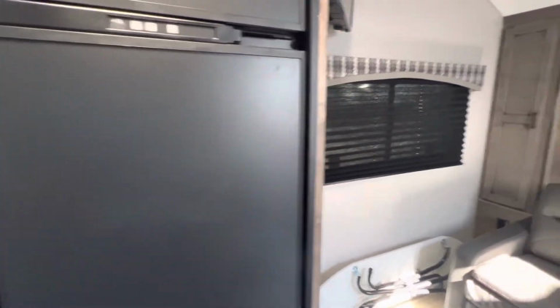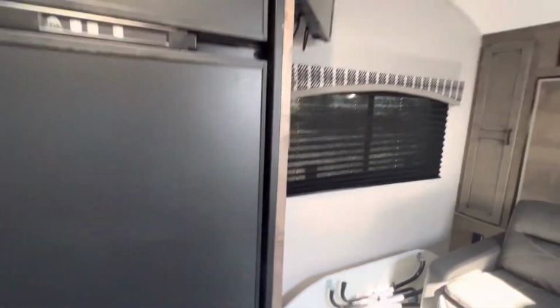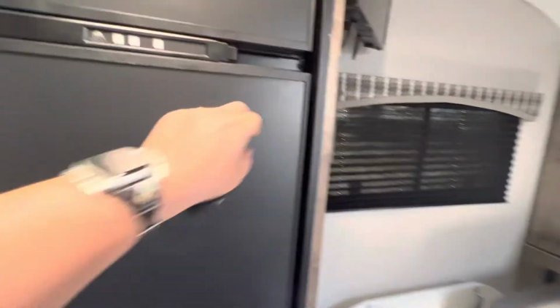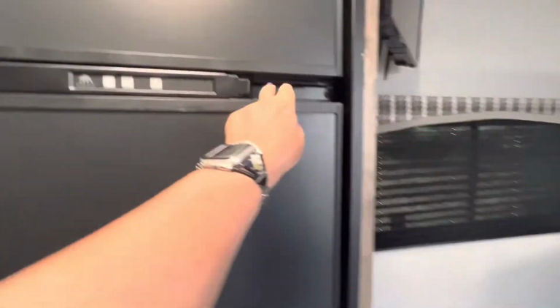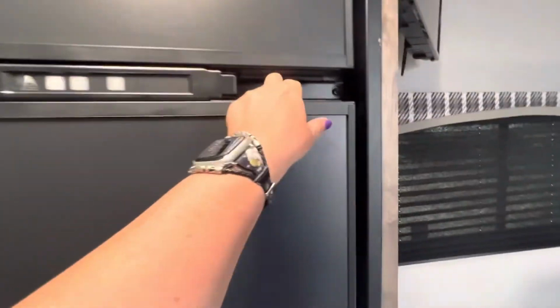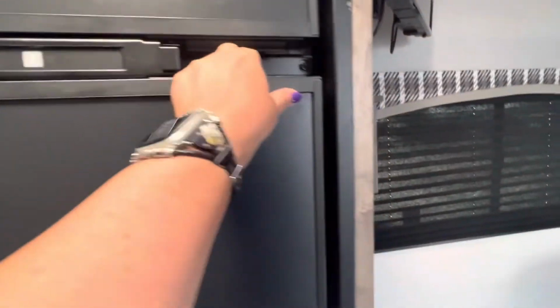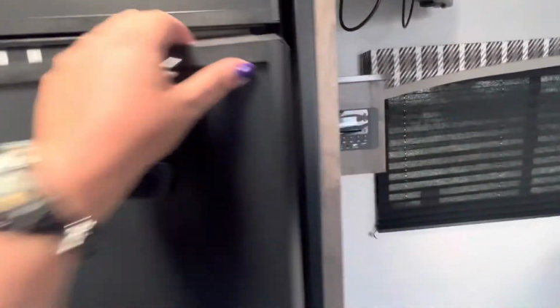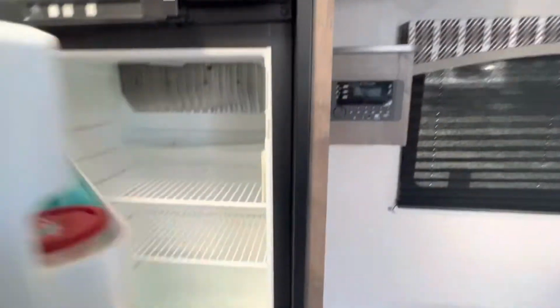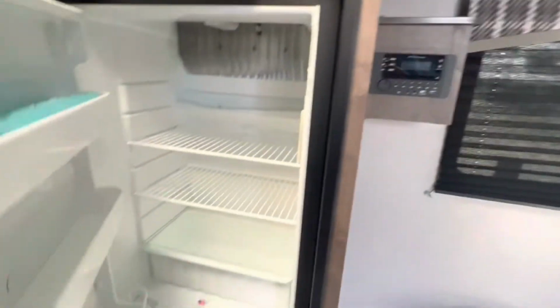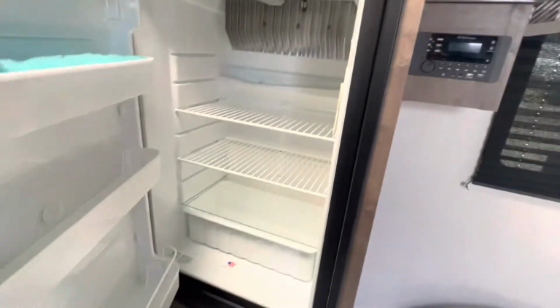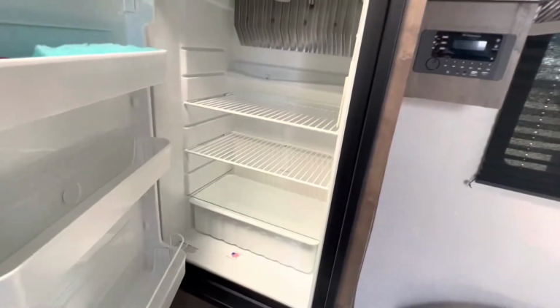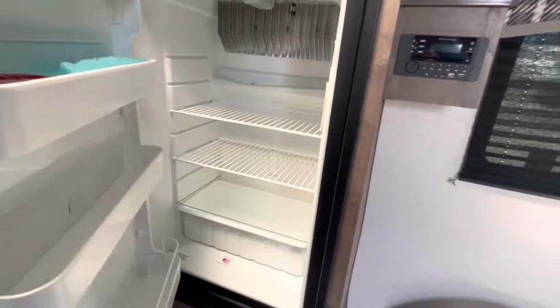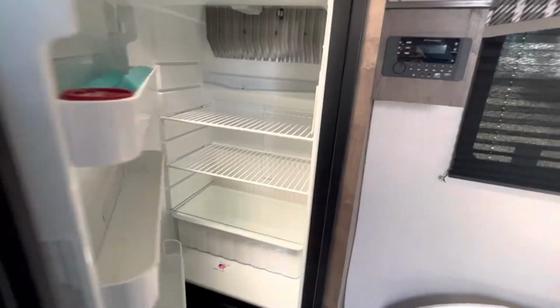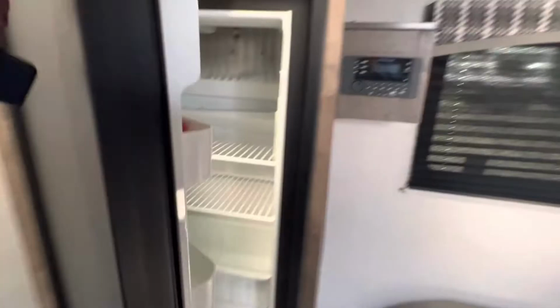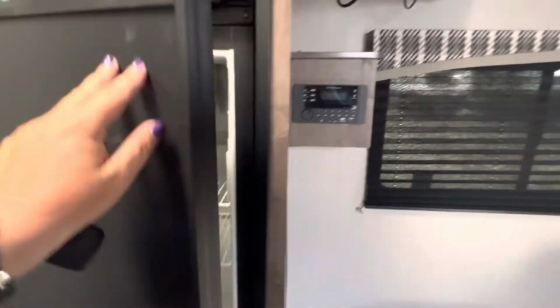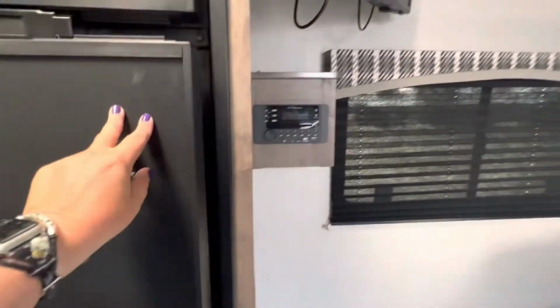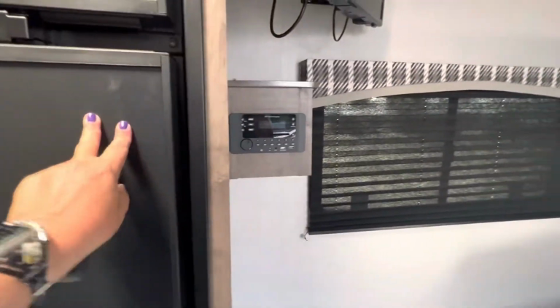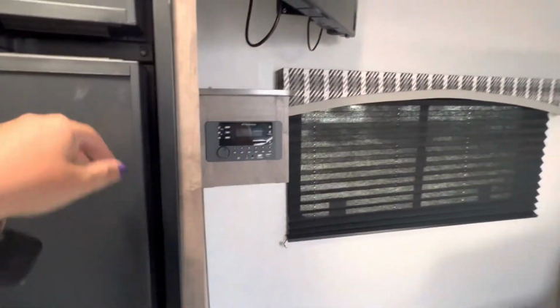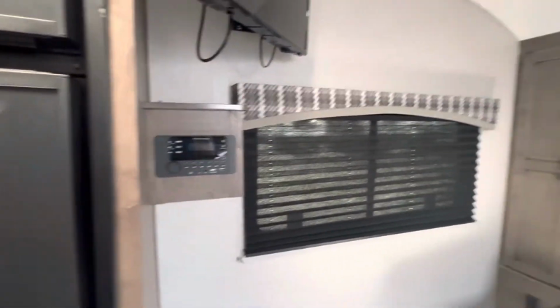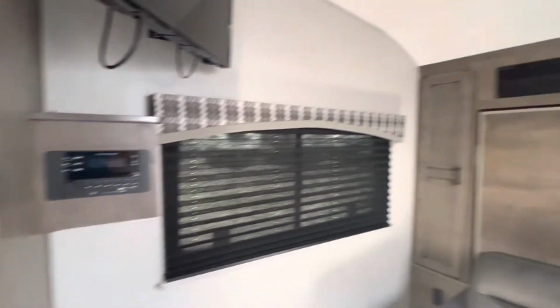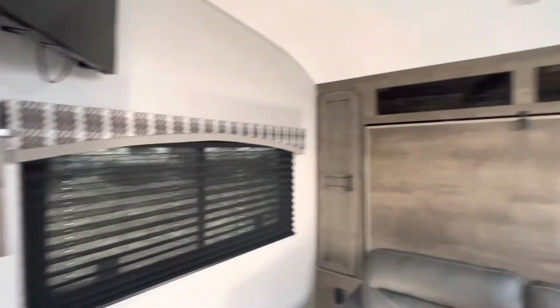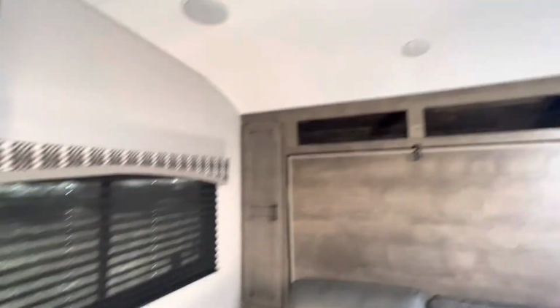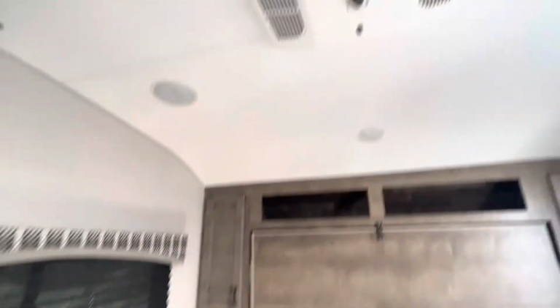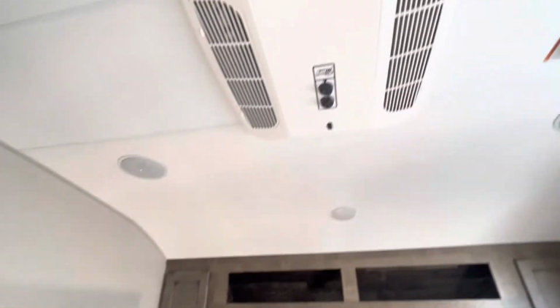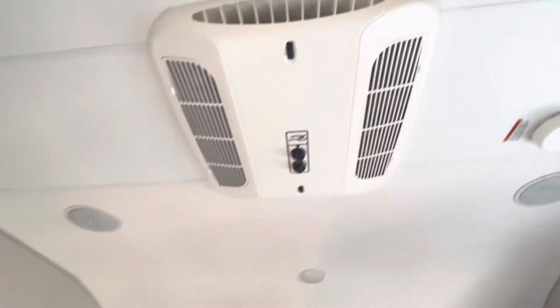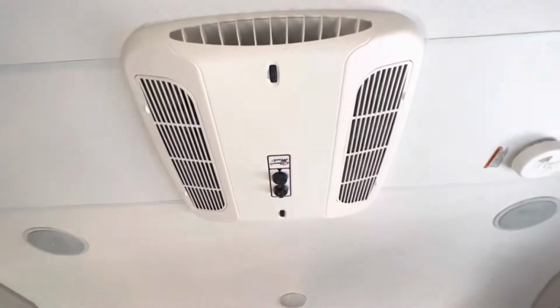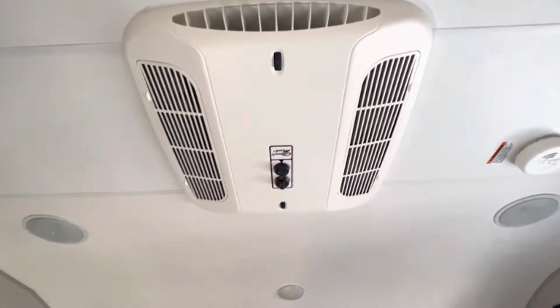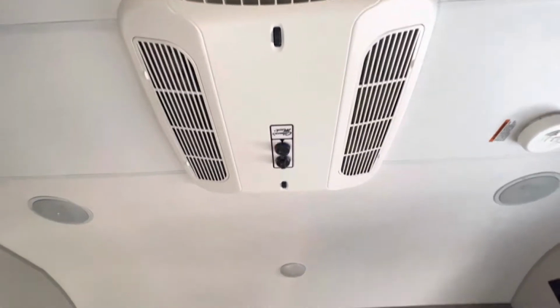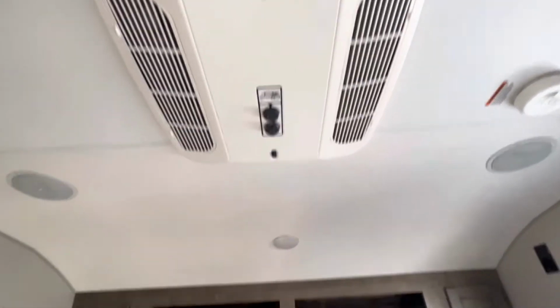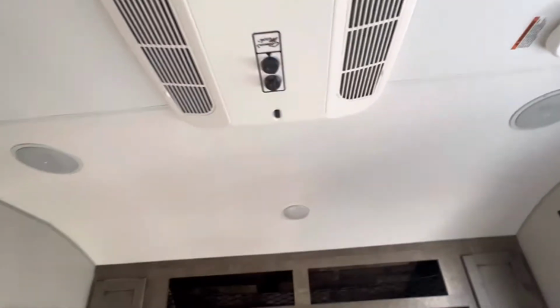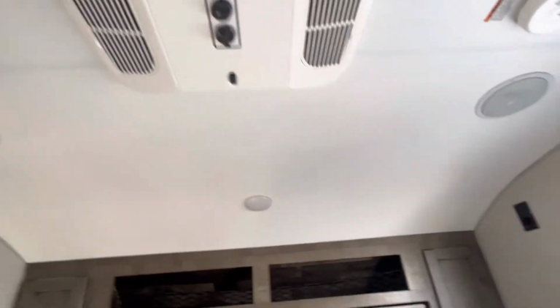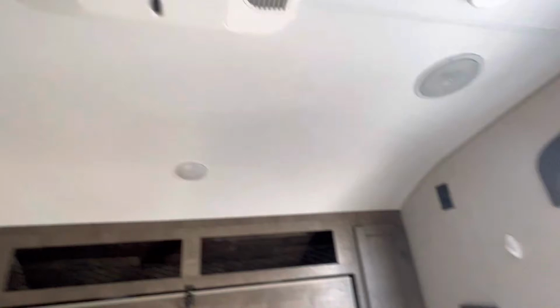The fridge on this one is gas and electric. You also have air conditioning and heat.